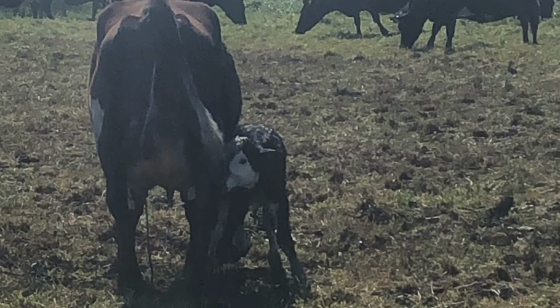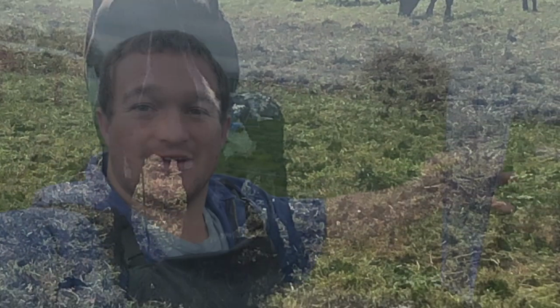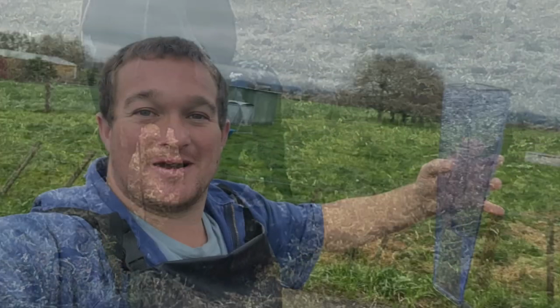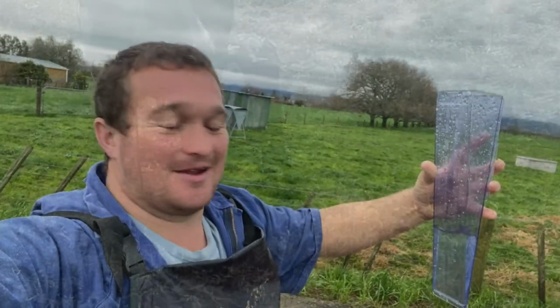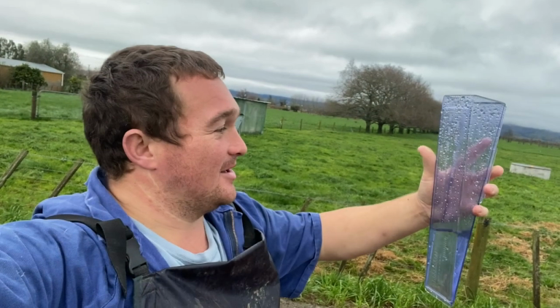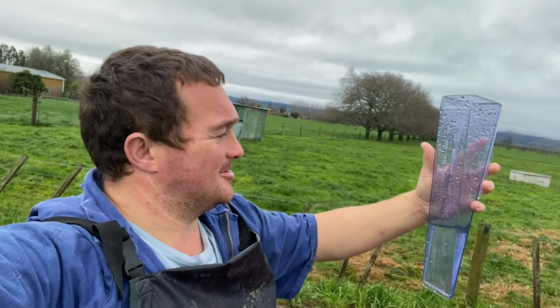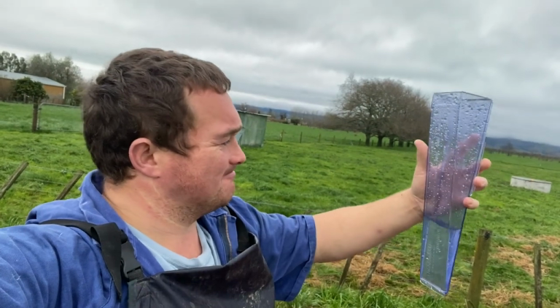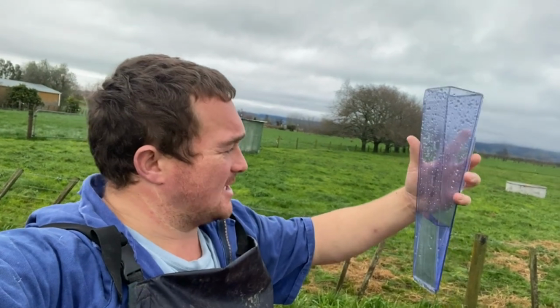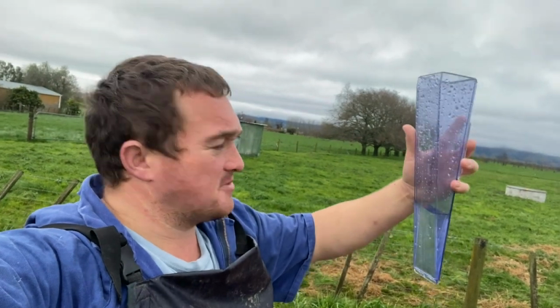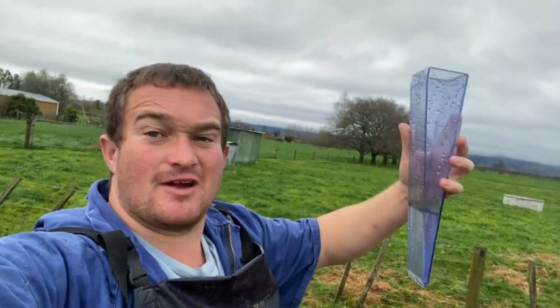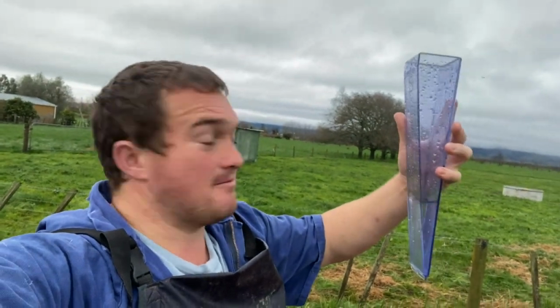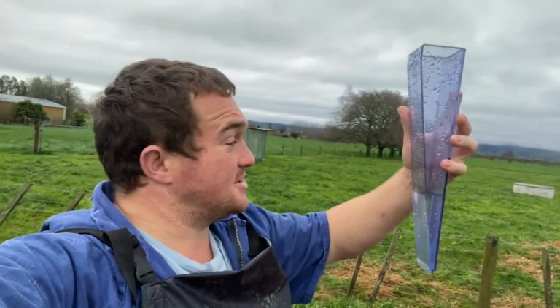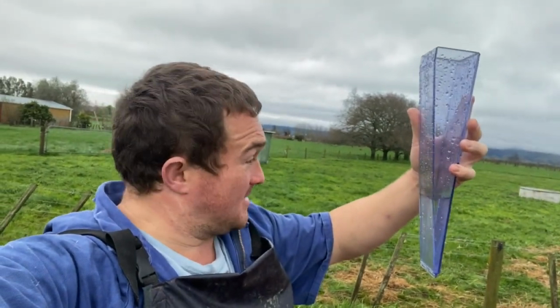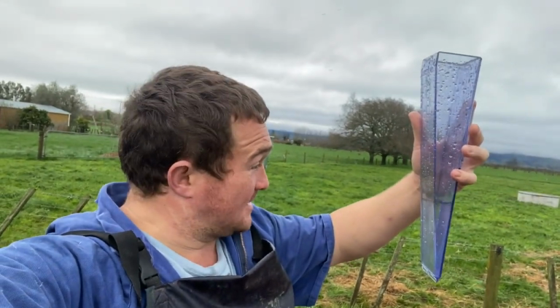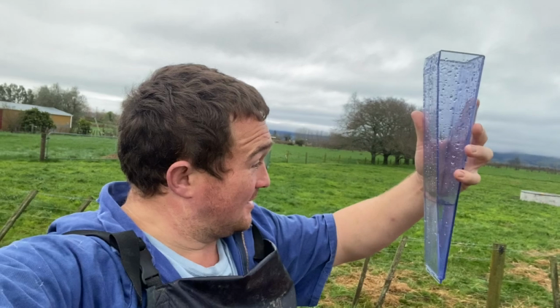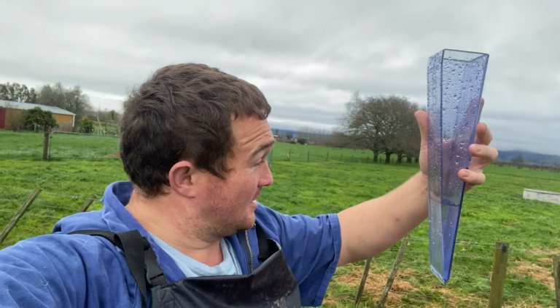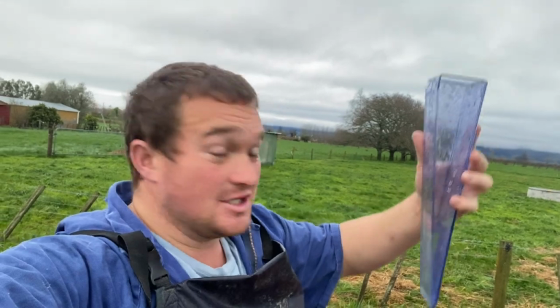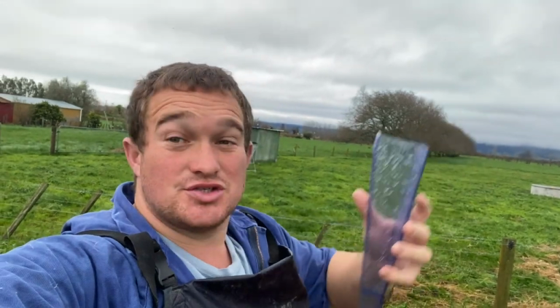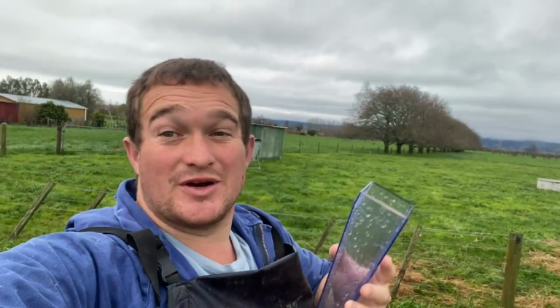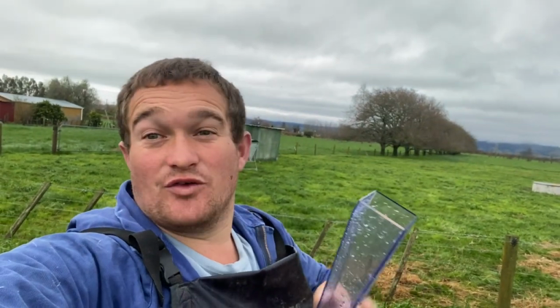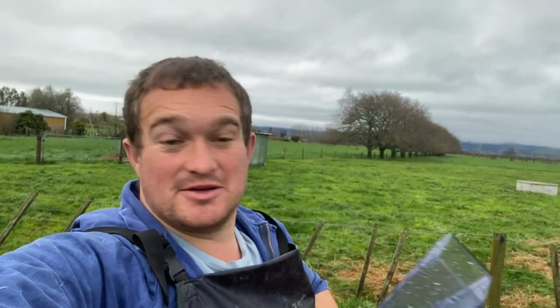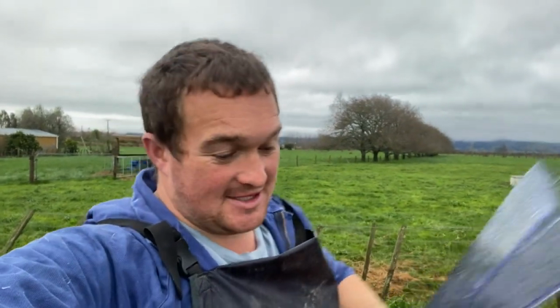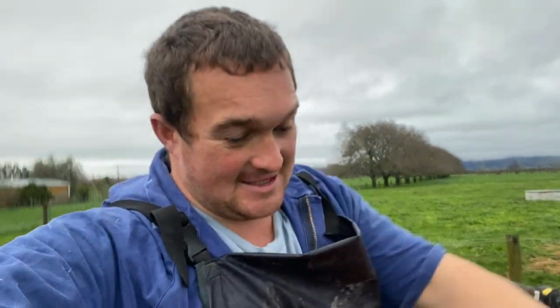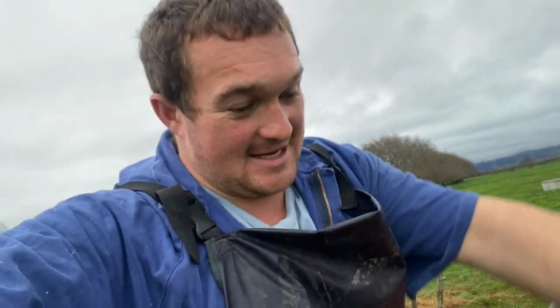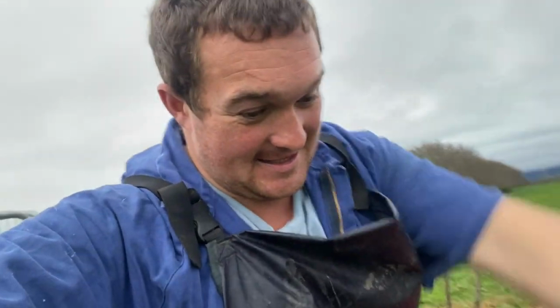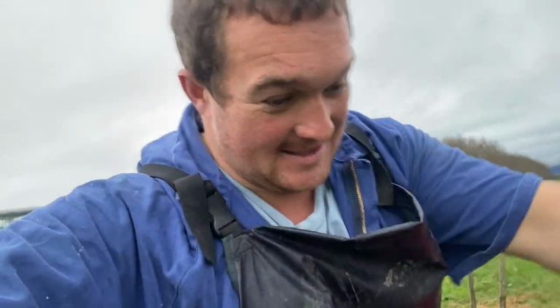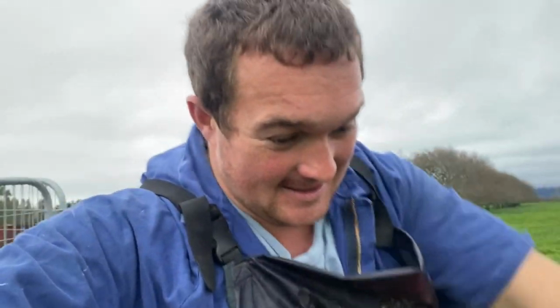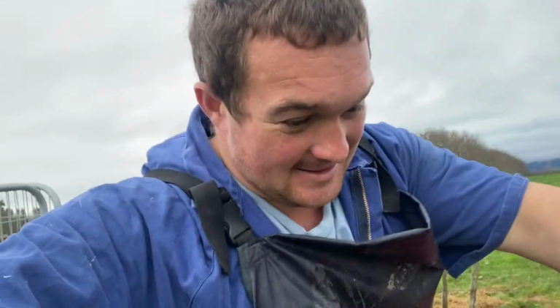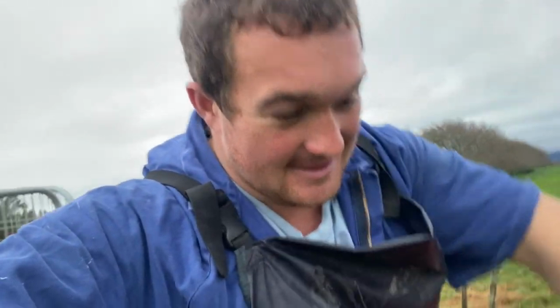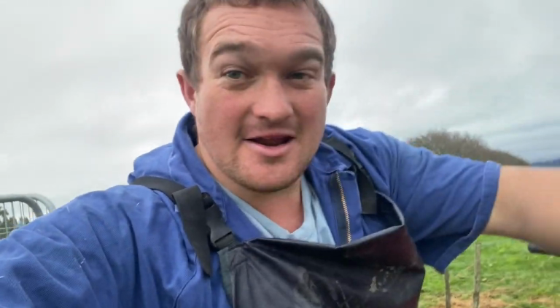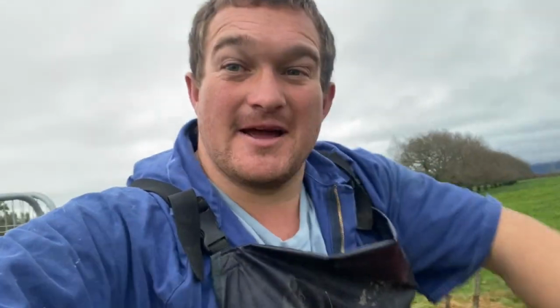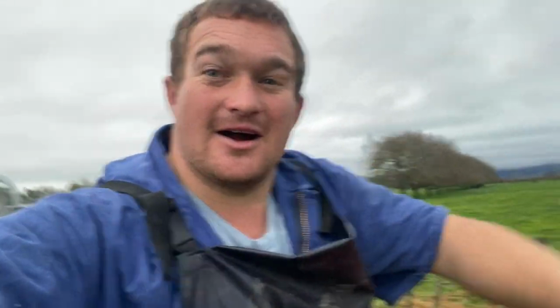Hey everybody! I didn't expect it to rain that much — there's about 24 mils in there today. Not bad going.